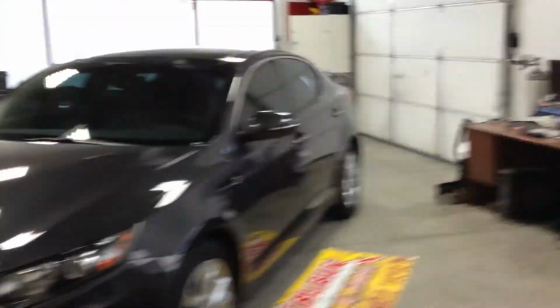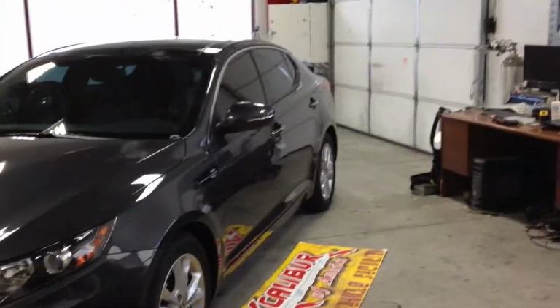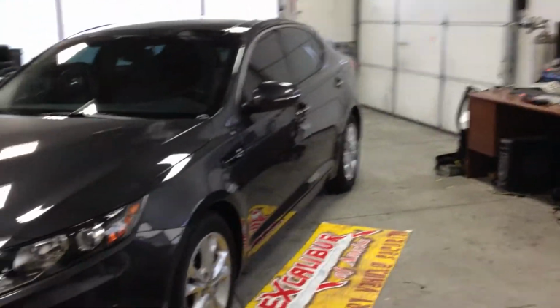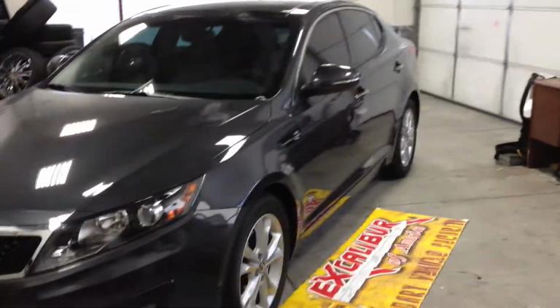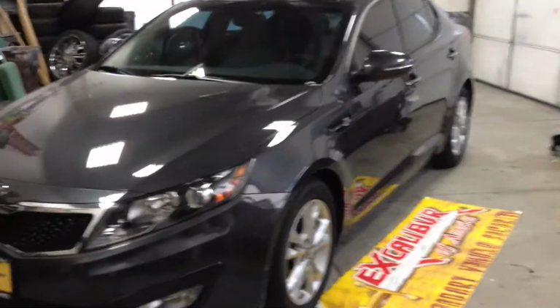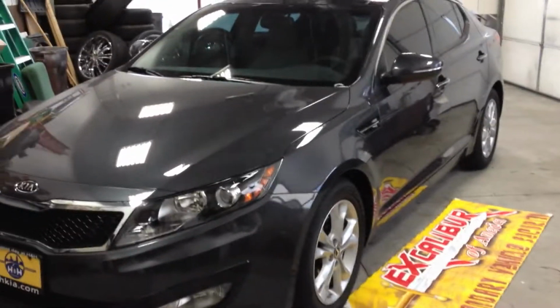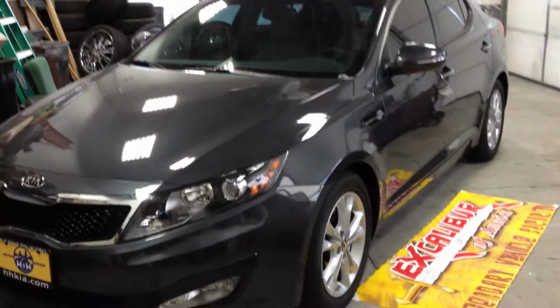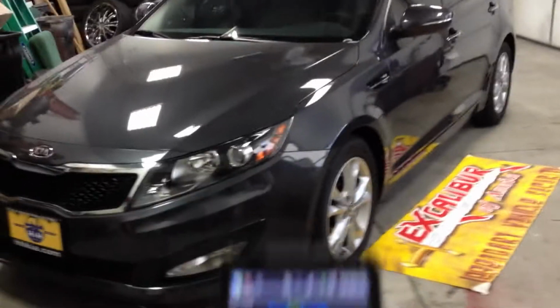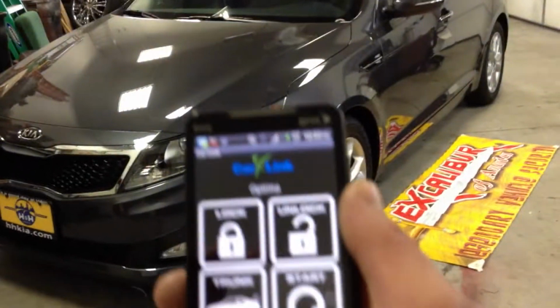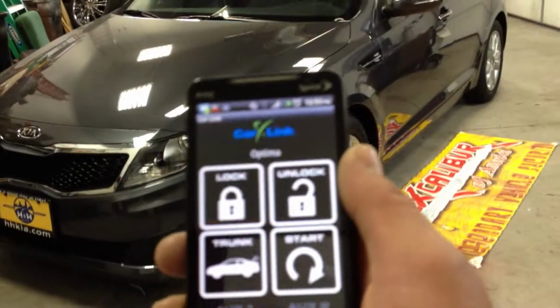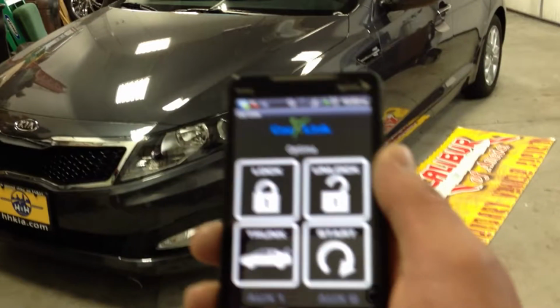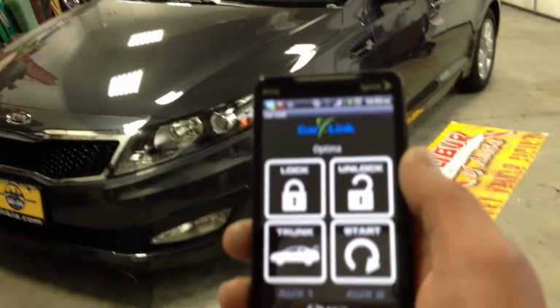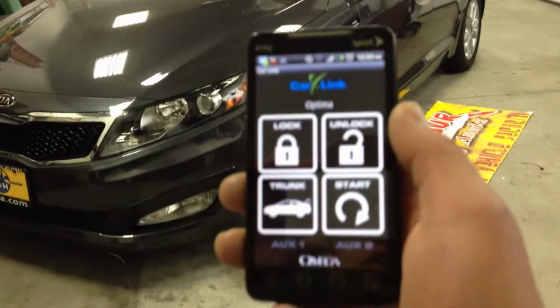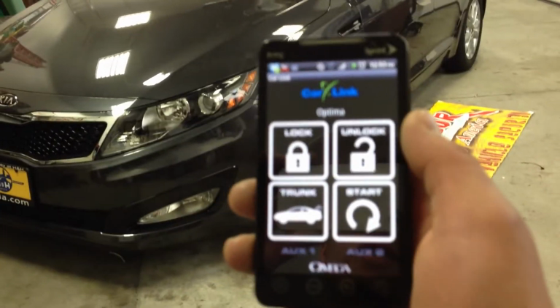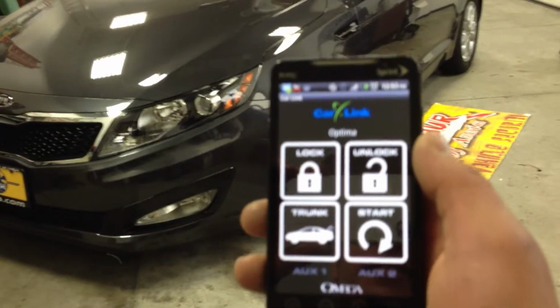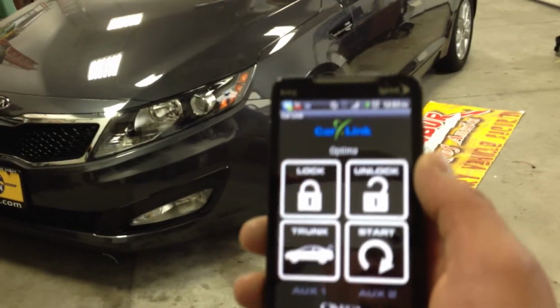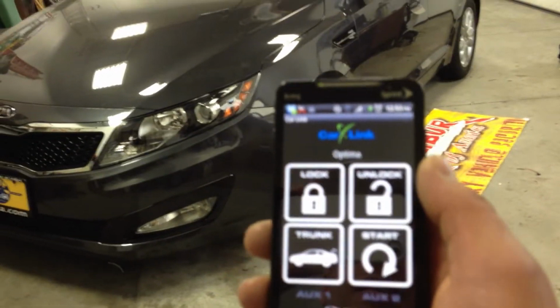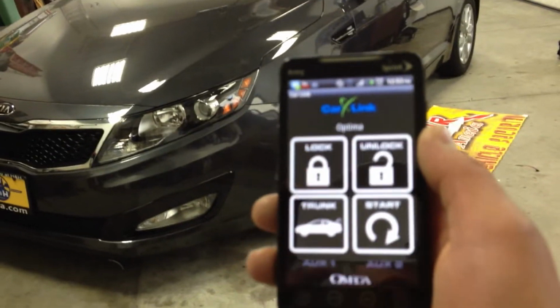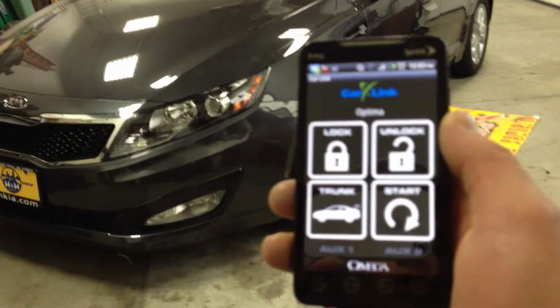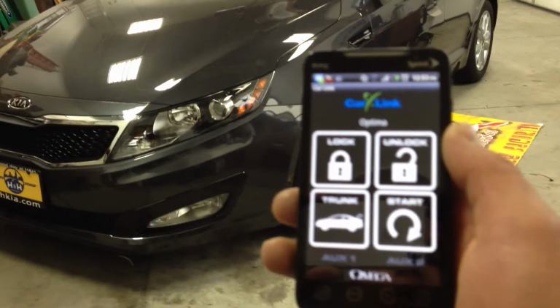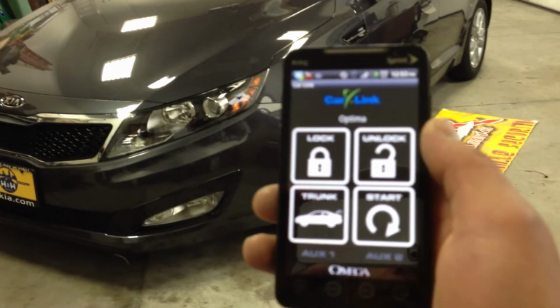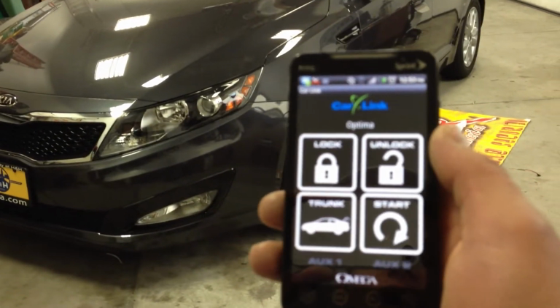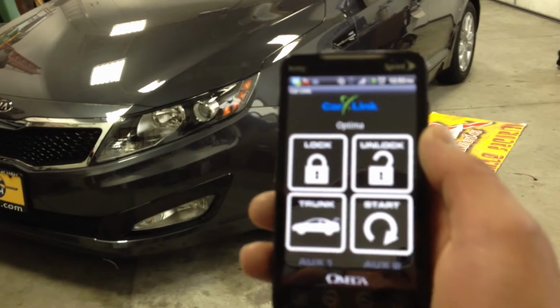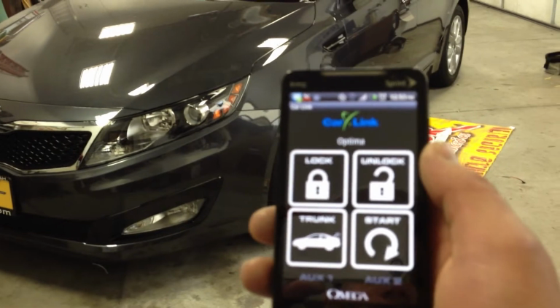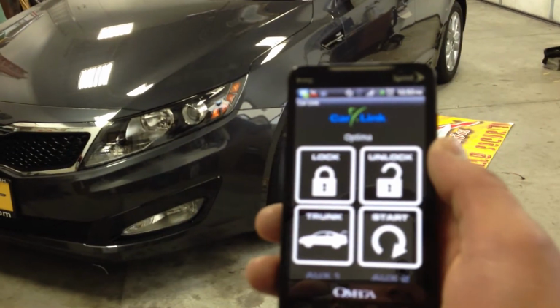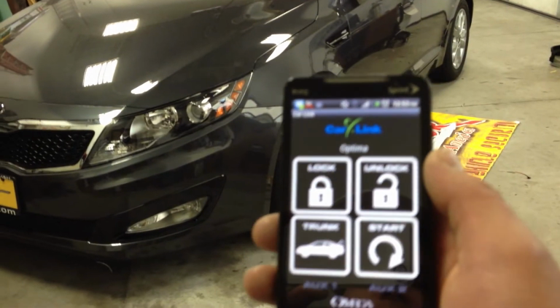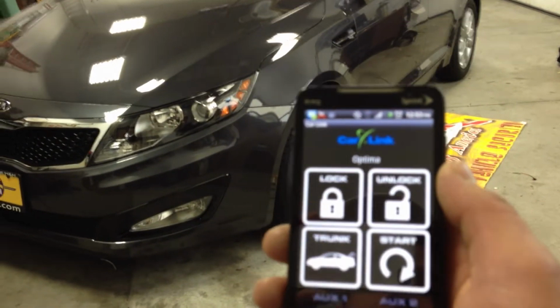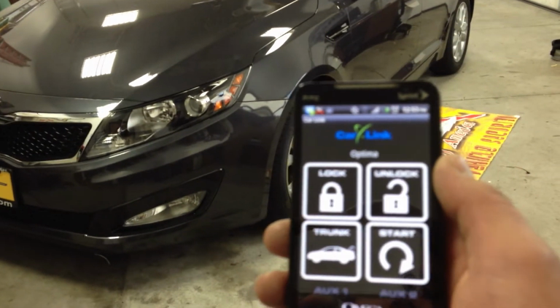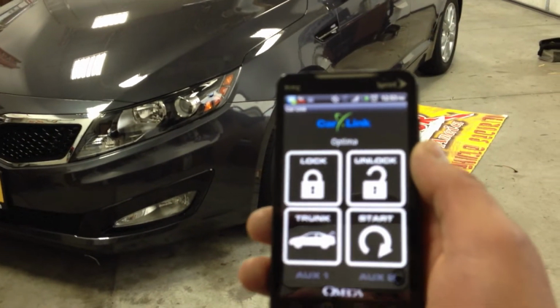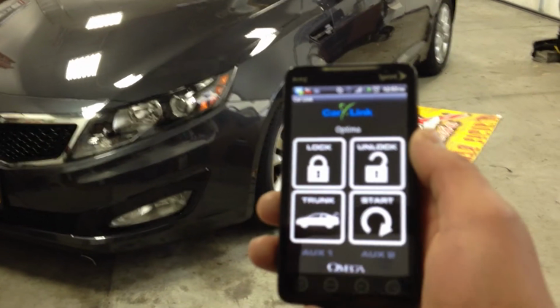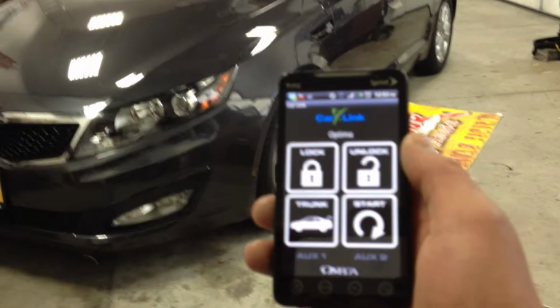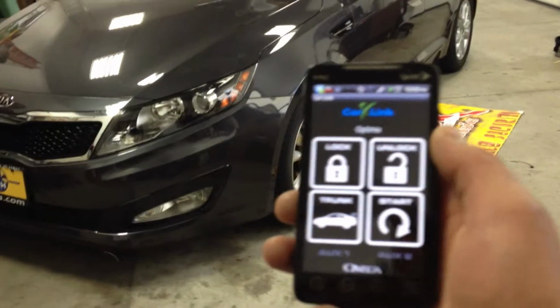And we made it better even. Introducing you to Omega Car Link. Not only did we do remote start, lock, unlock, keyless, and trunk pop, but we did it from our cell phone.